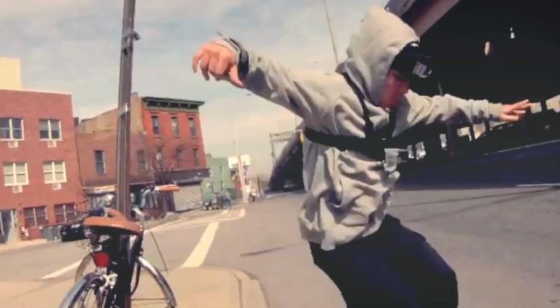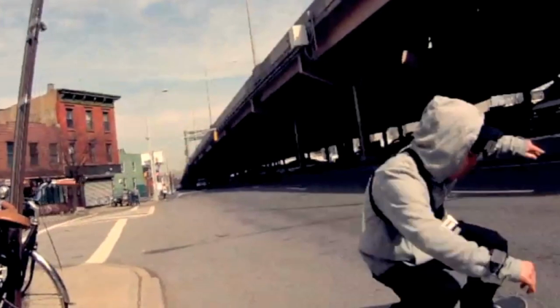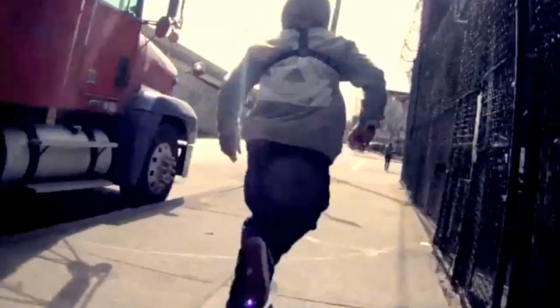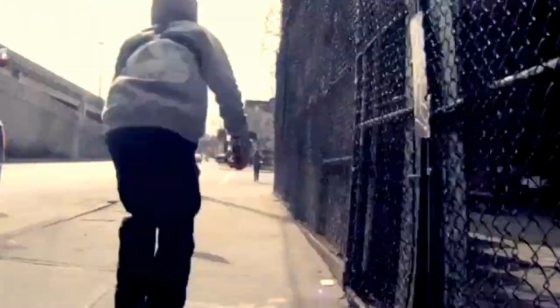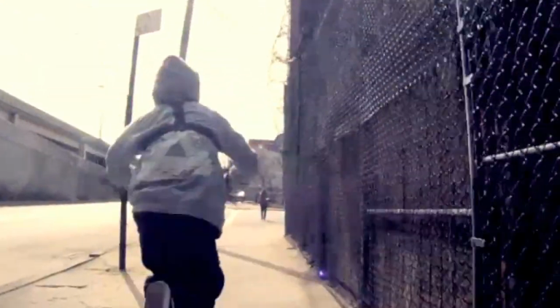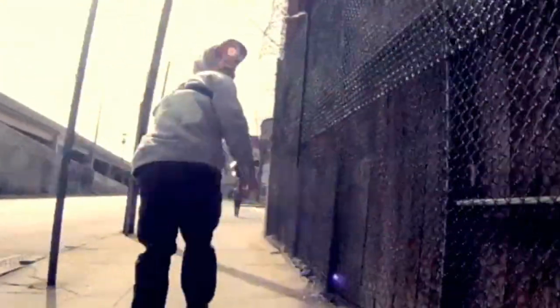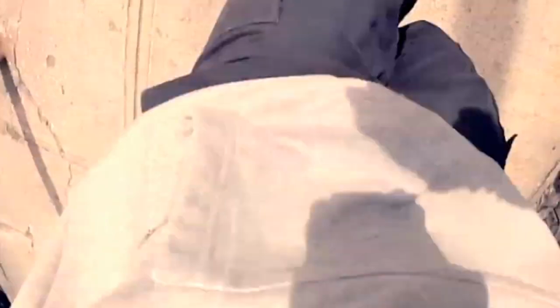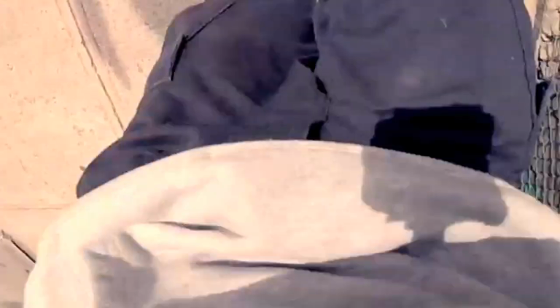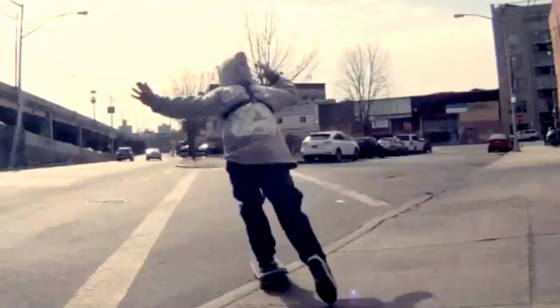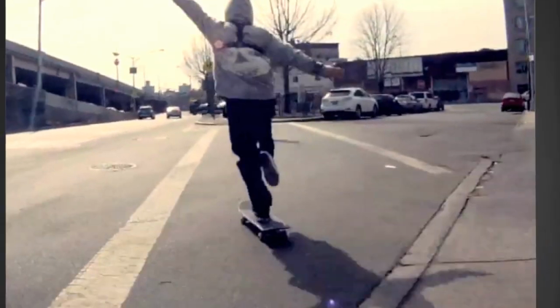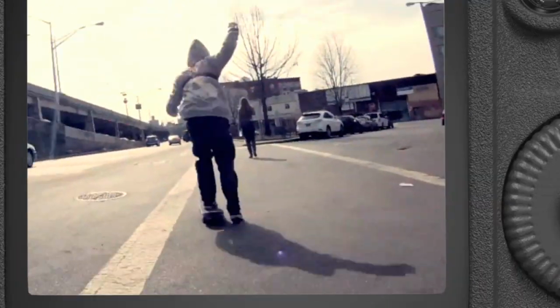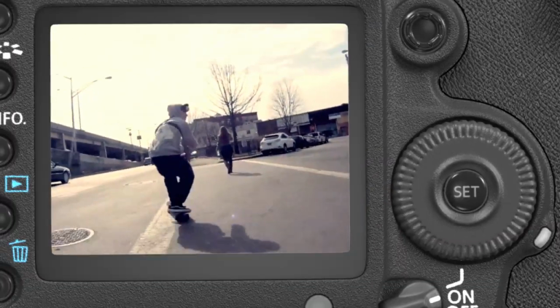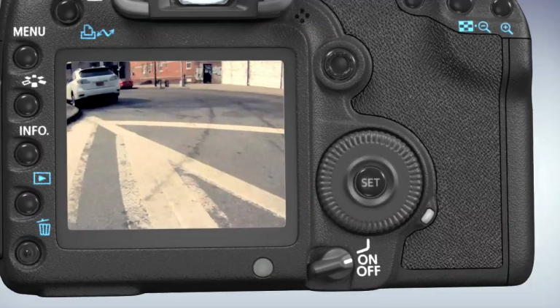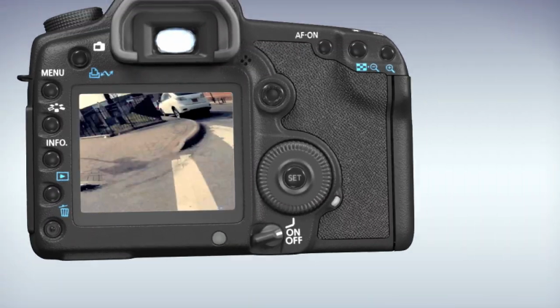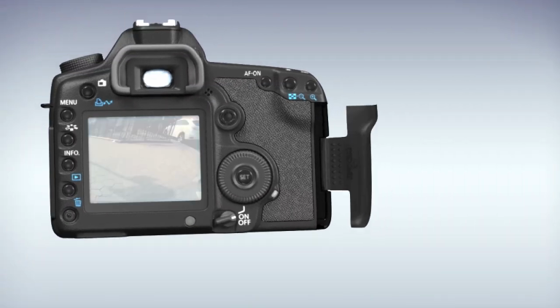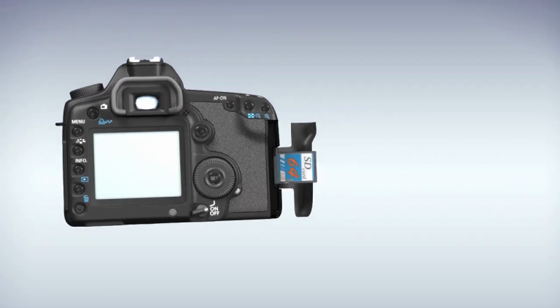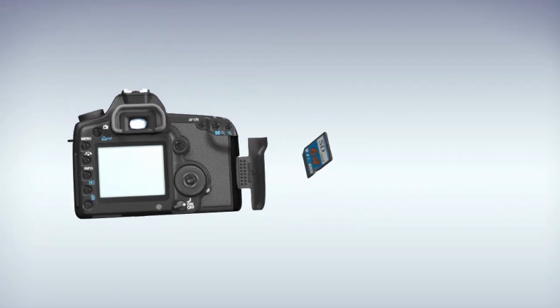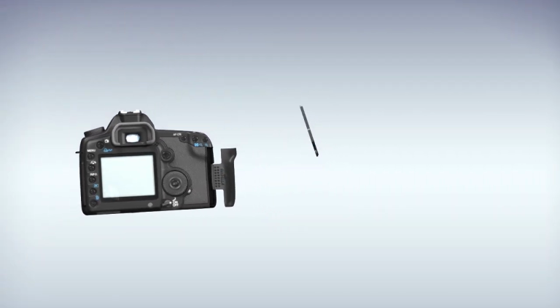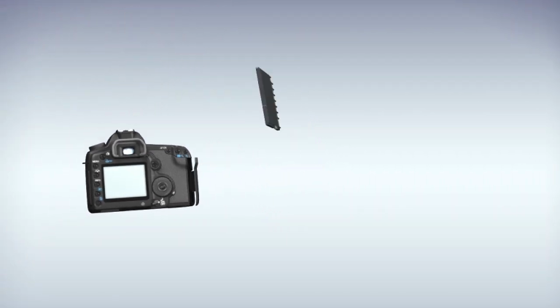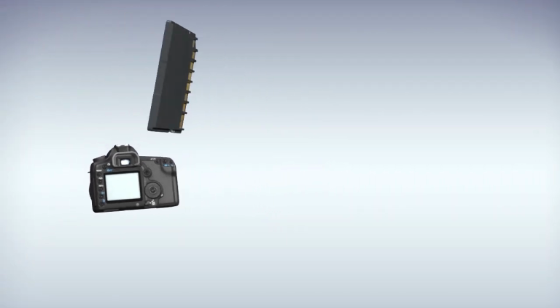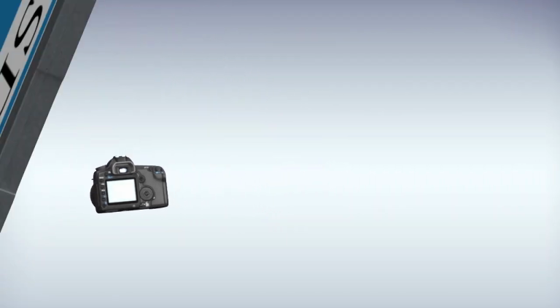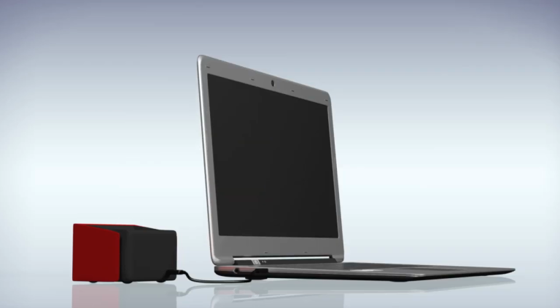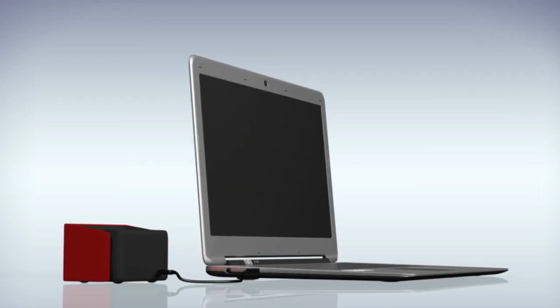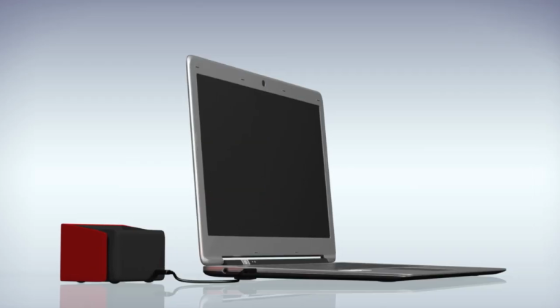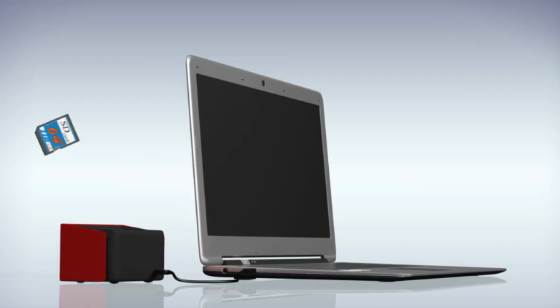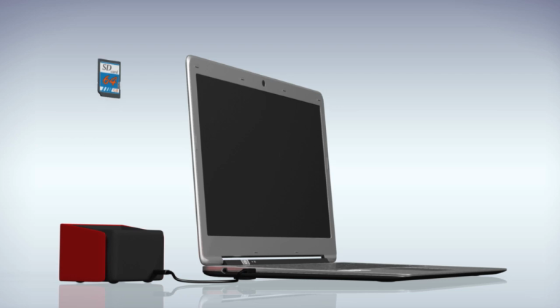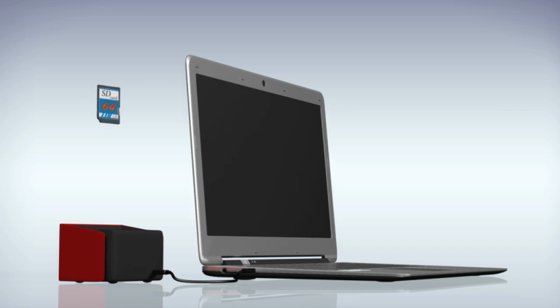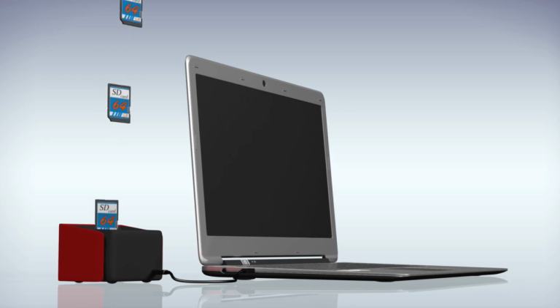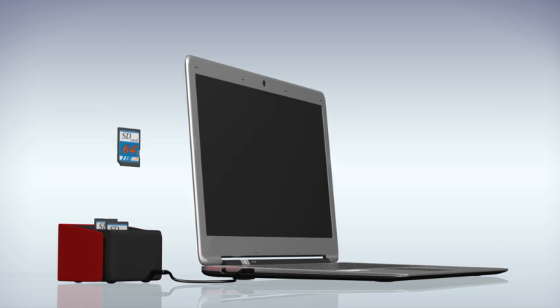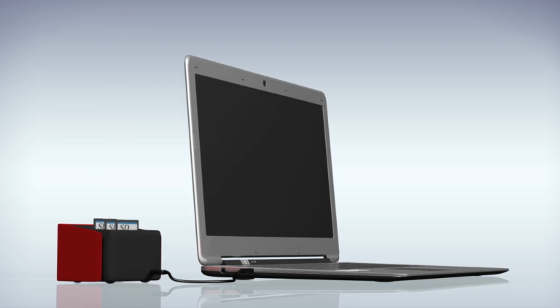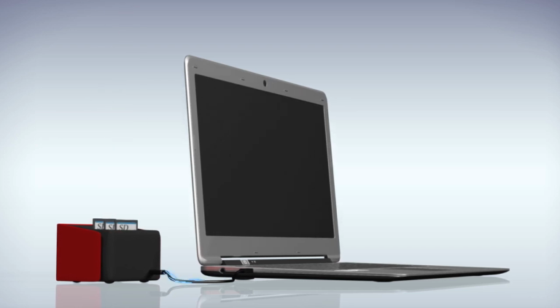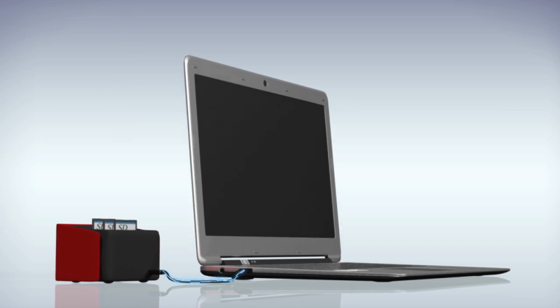Your life is action-packed. Capturing, editing, sharing and storing those memories is important. Now you can do it all at the same time with Thunderbolt technology.